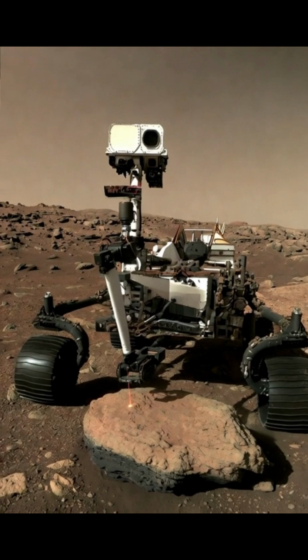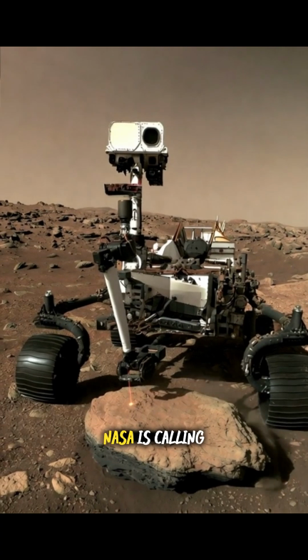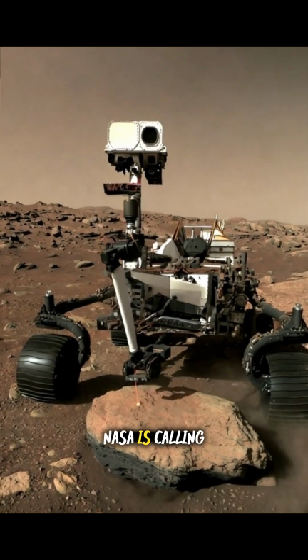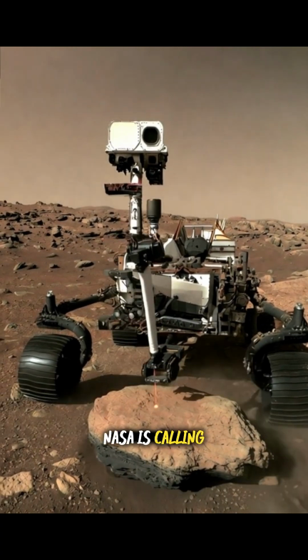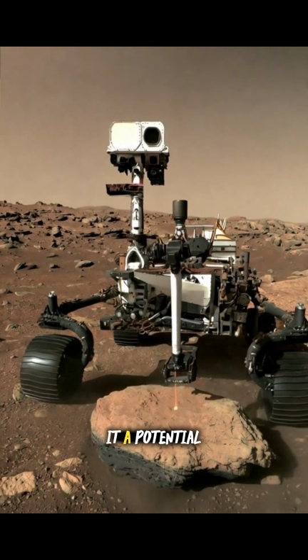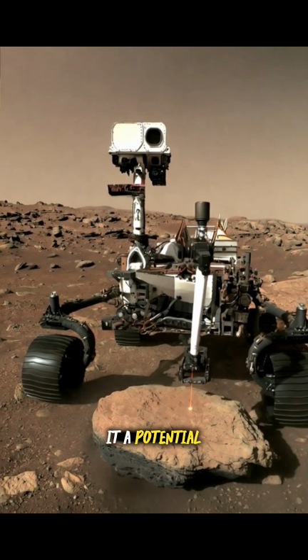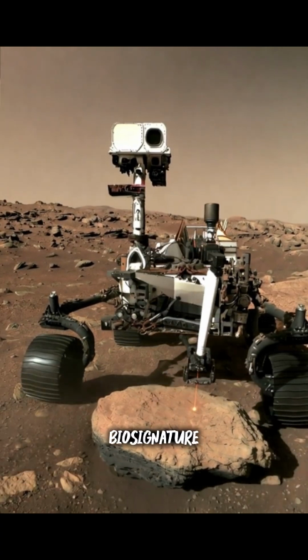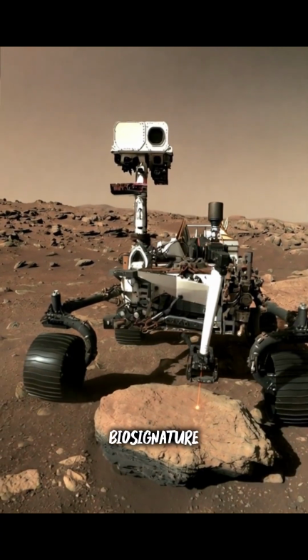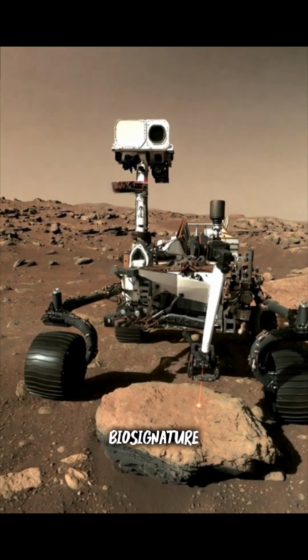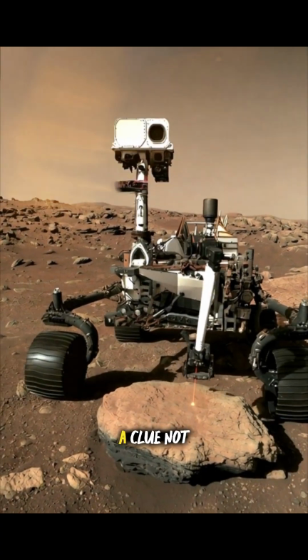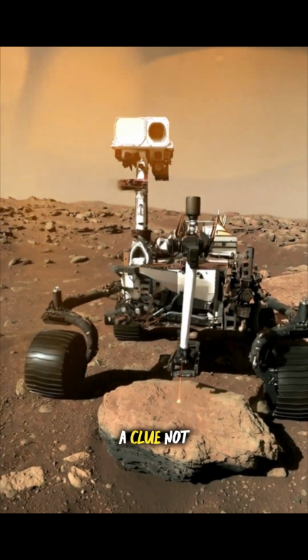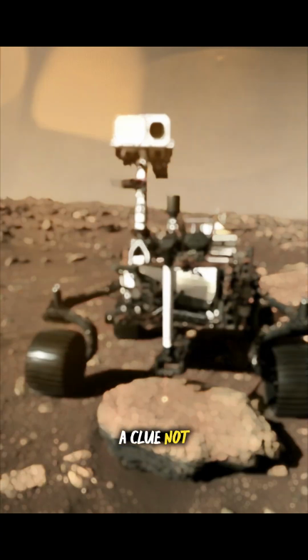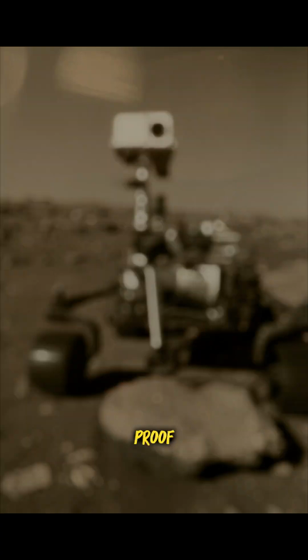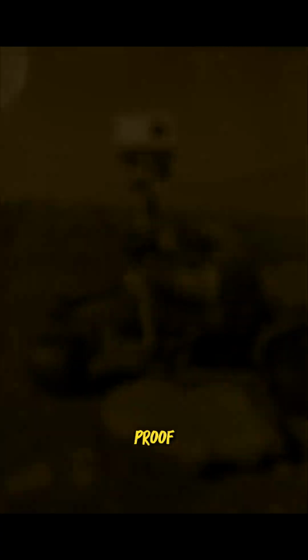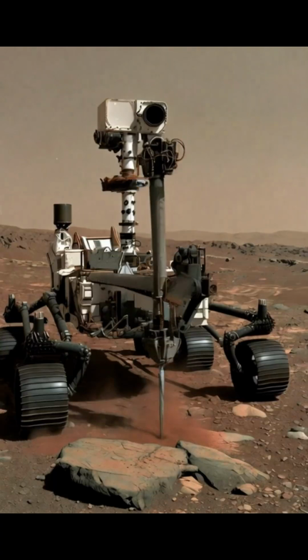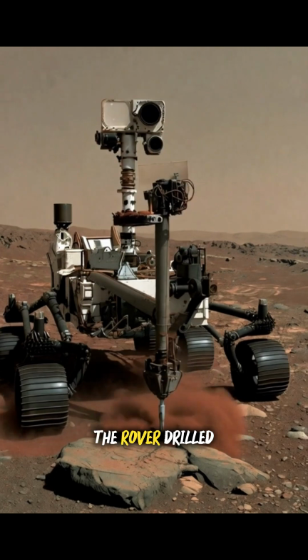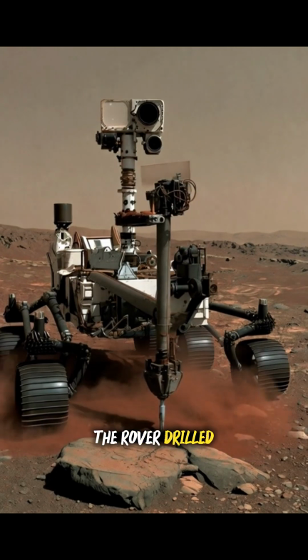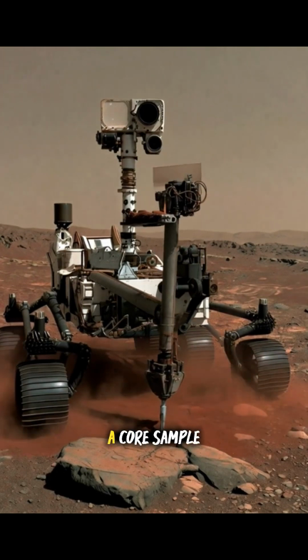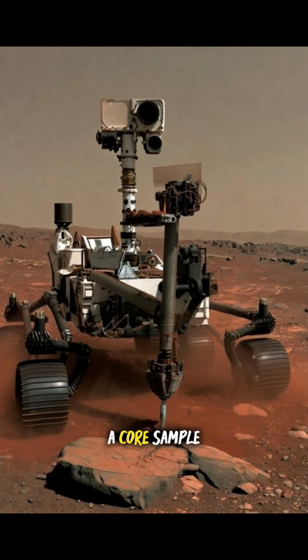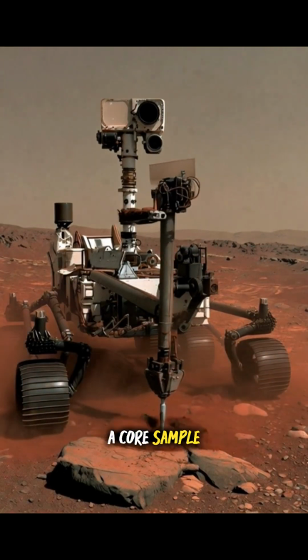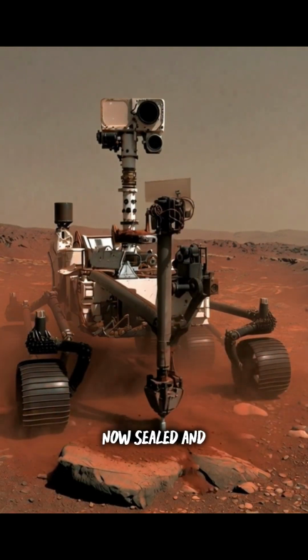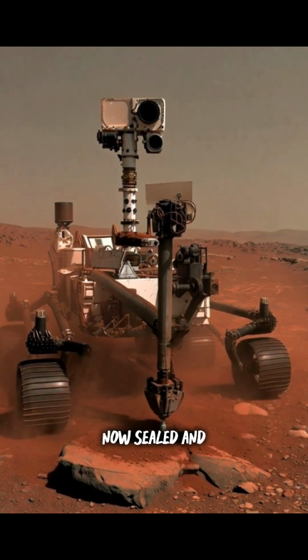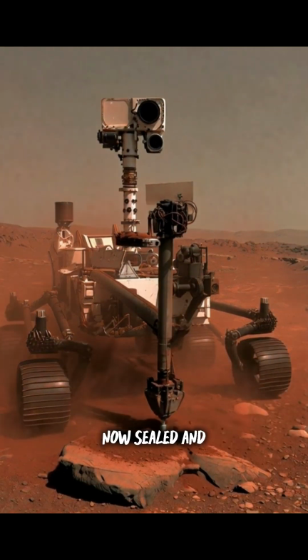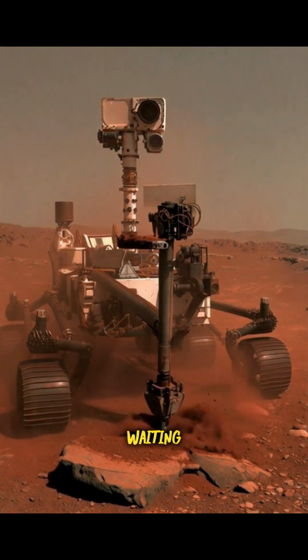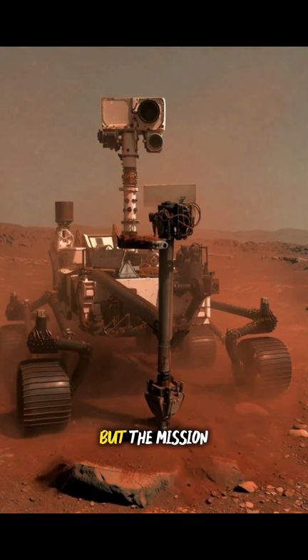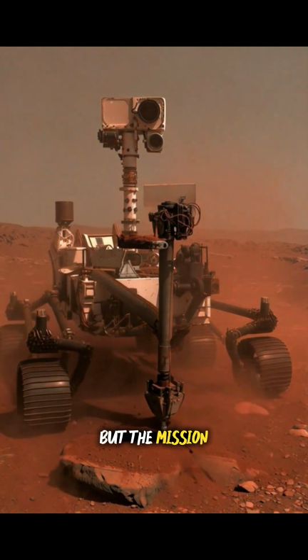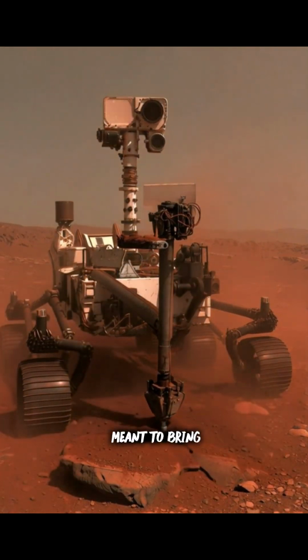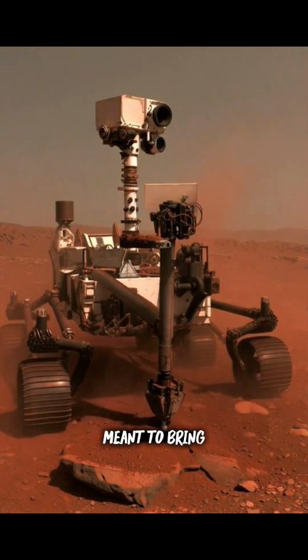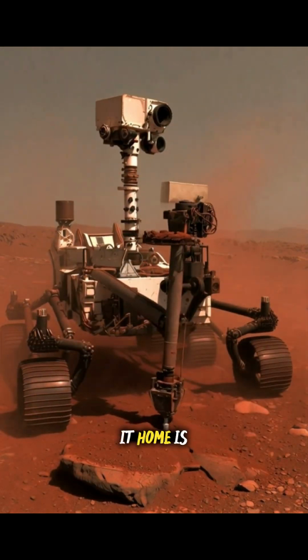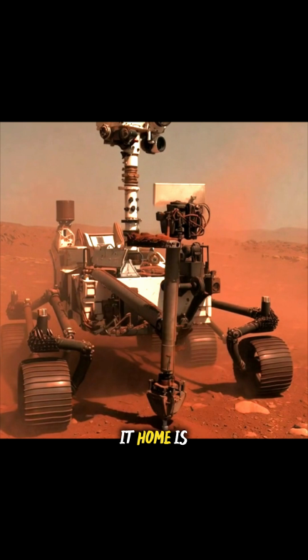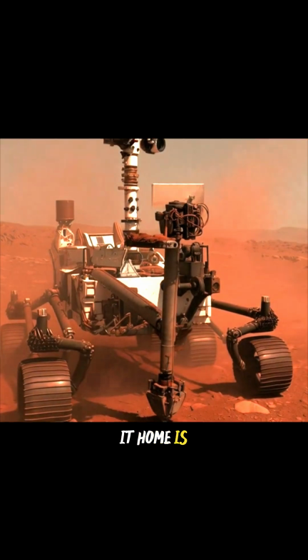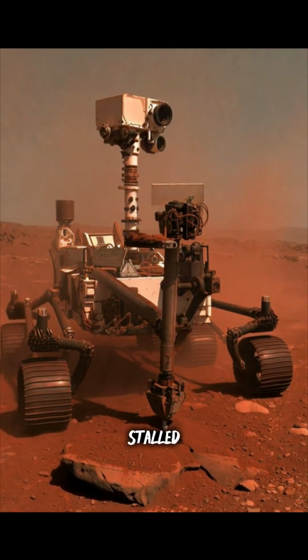NASA is calling it a potential biosignature — a clue, not proof. The rover drilled a core sample, now sealed and waiting, but the mission meant to bring it home is stalled.